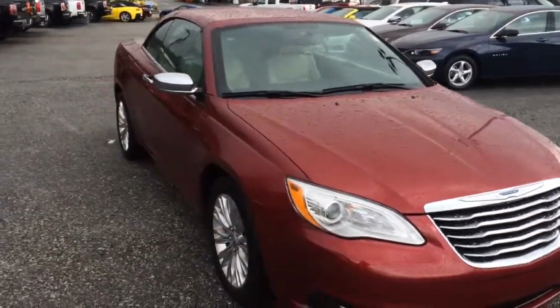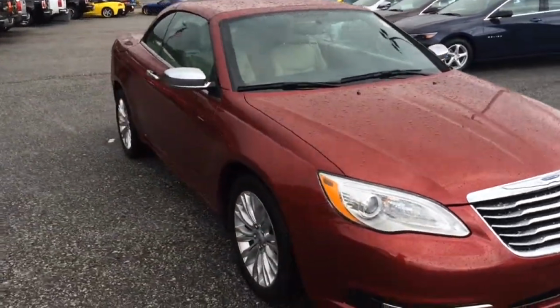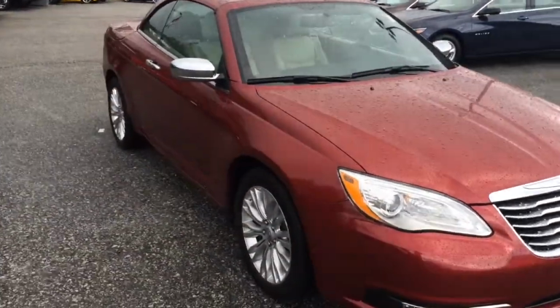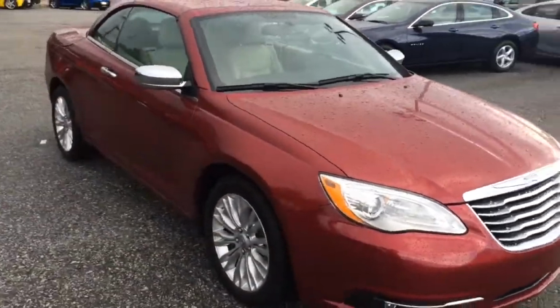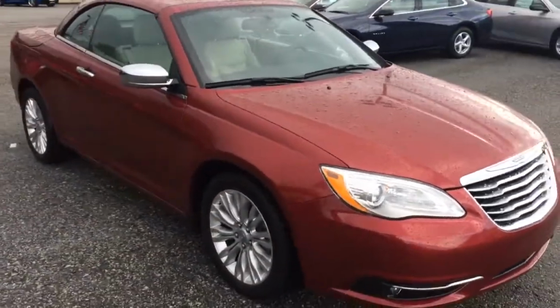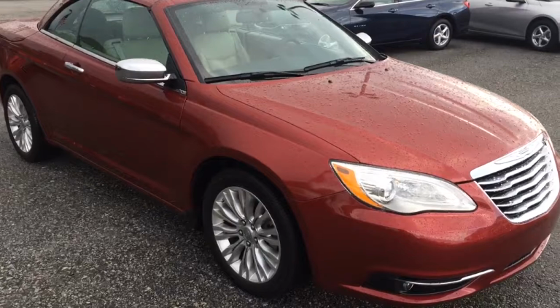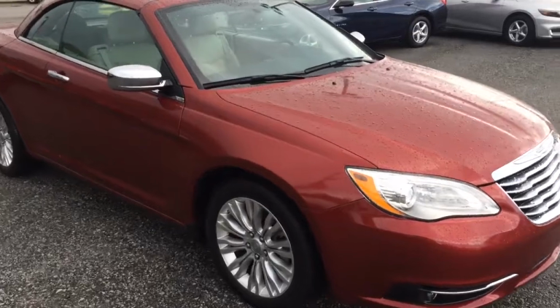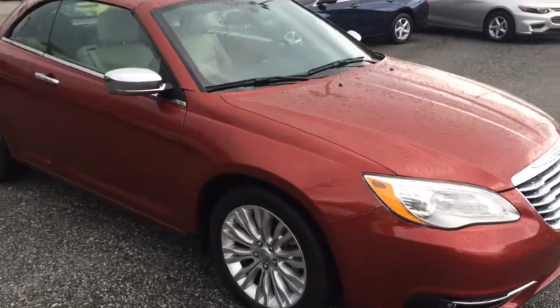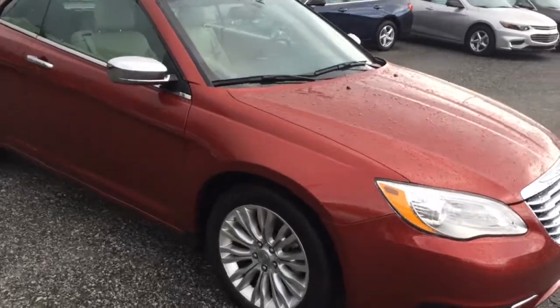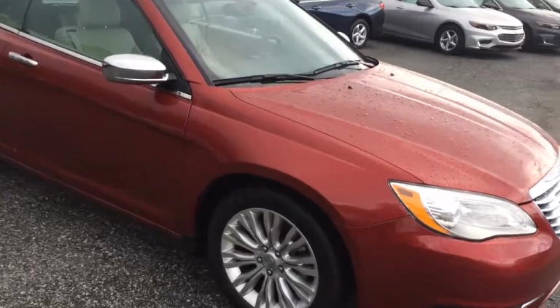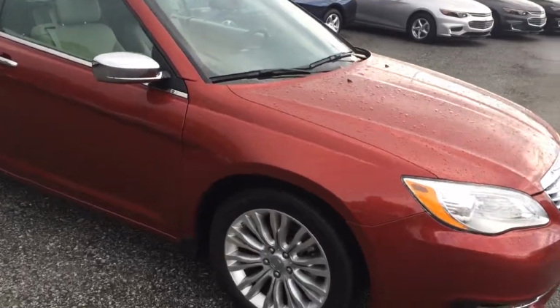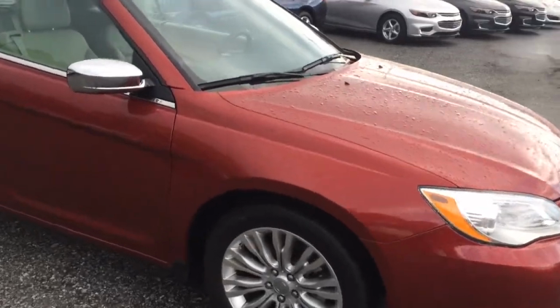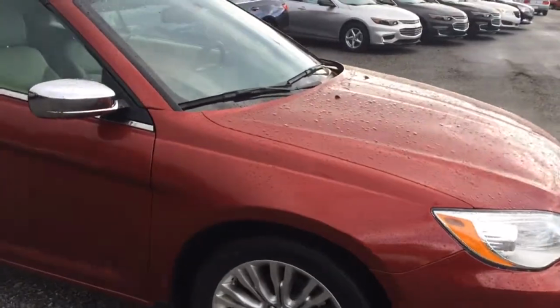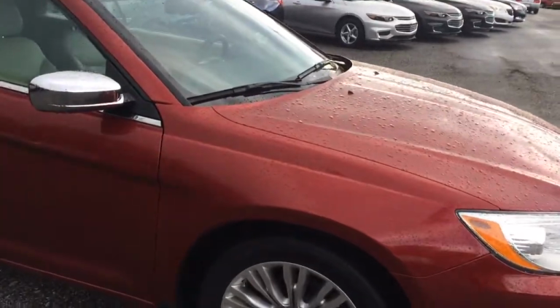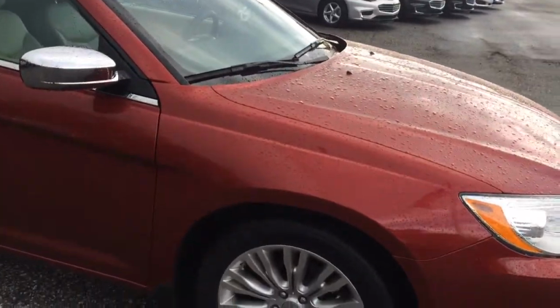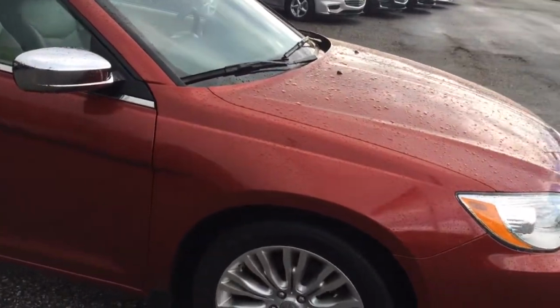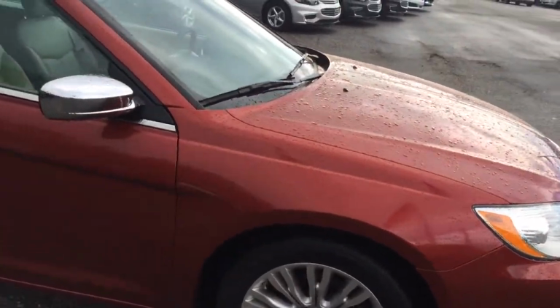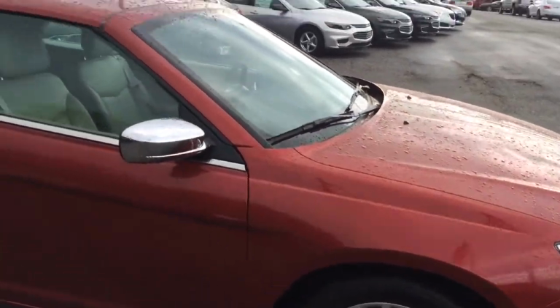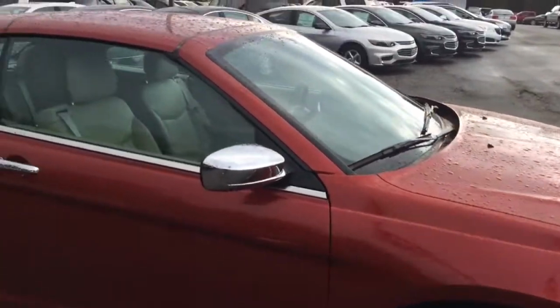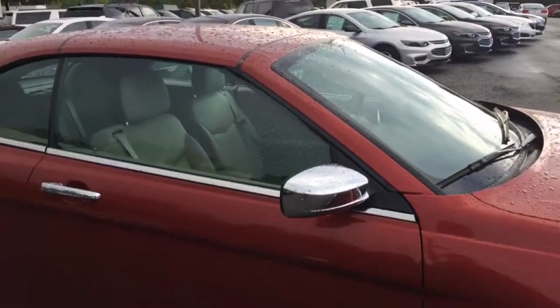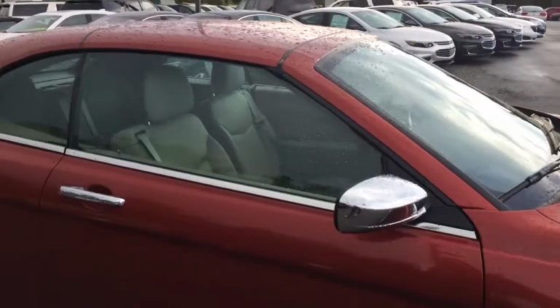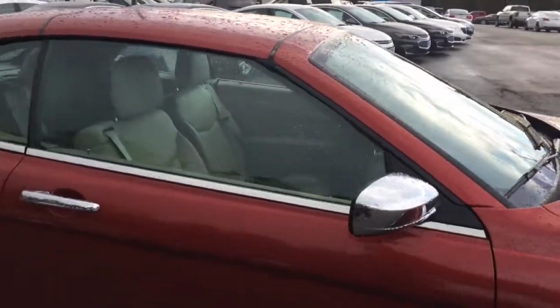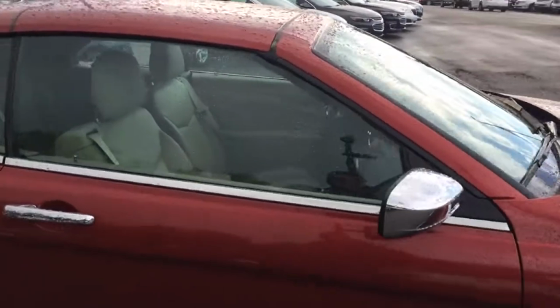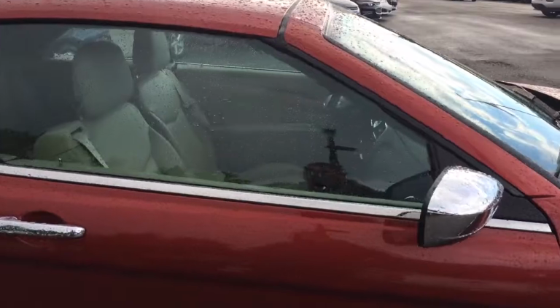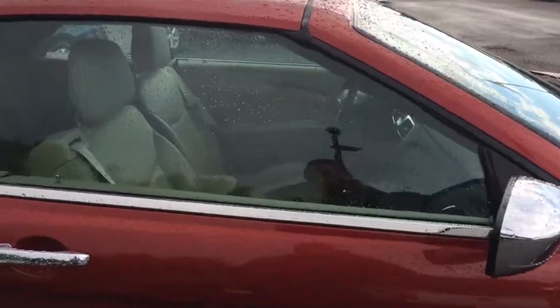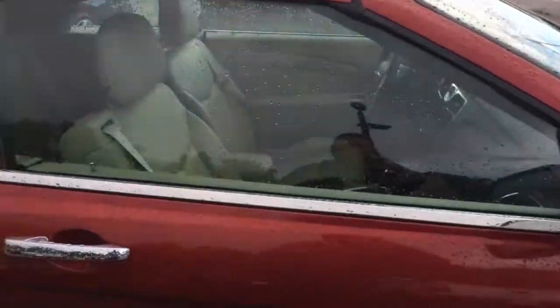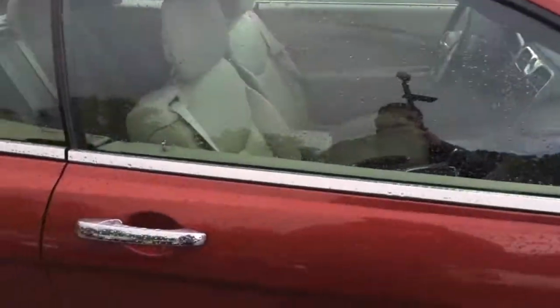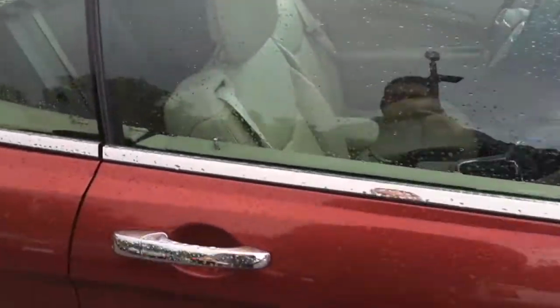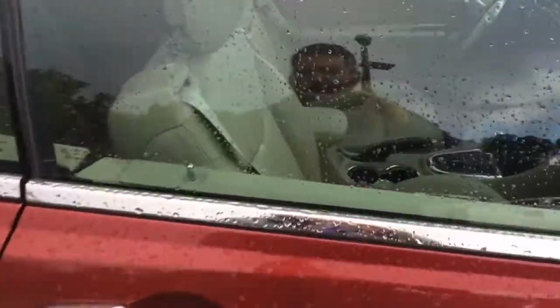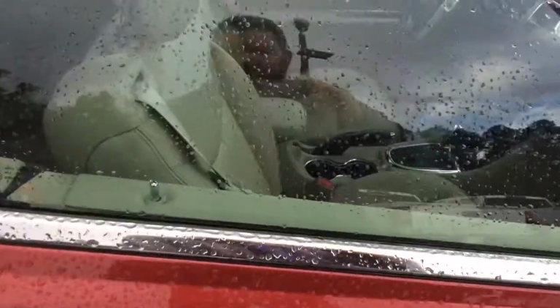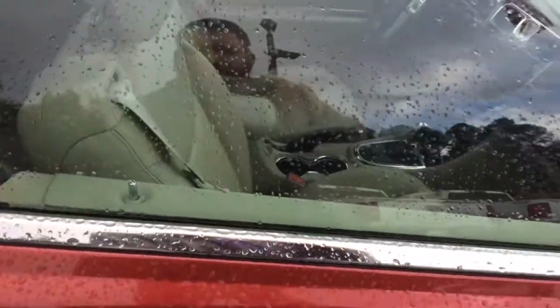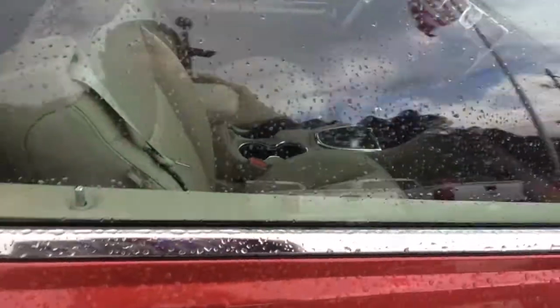Got the 18-inch alloy wheels on the side, almost brand new tires, chrome accents on the door handles and the side view mirrors.